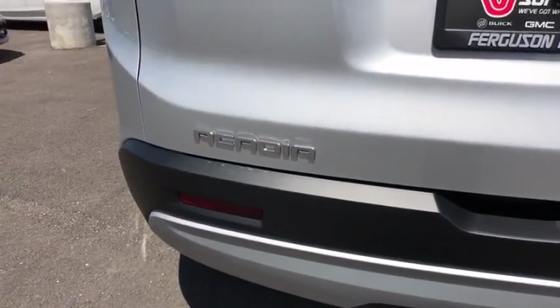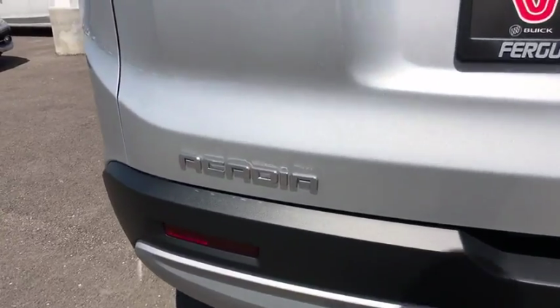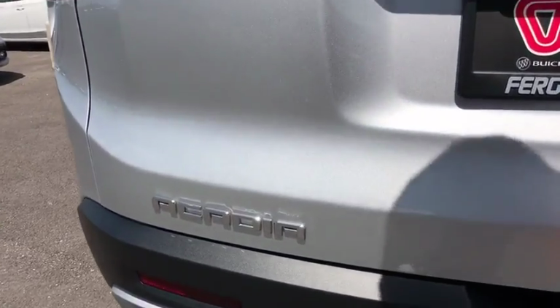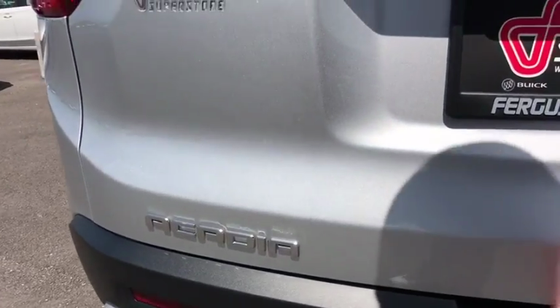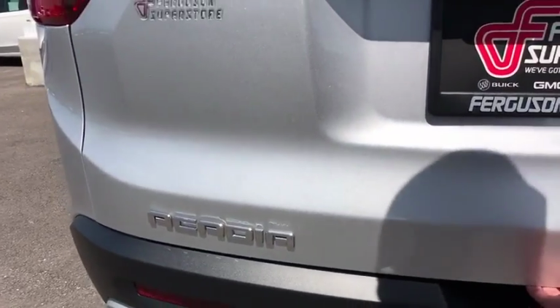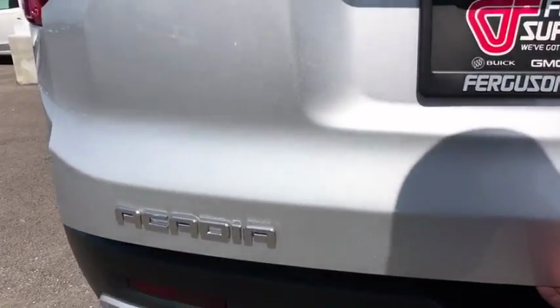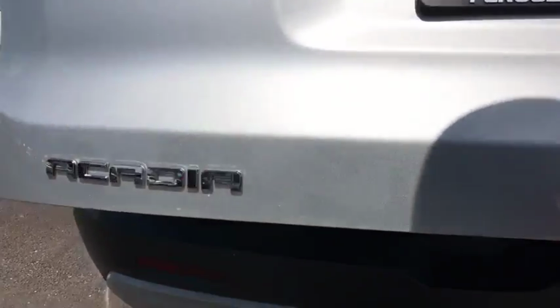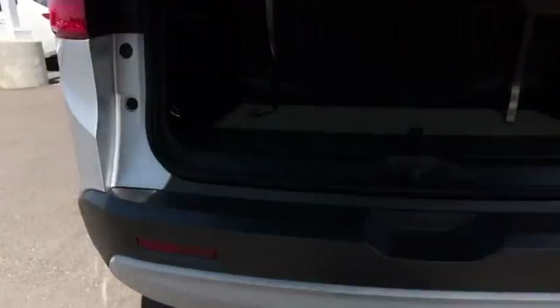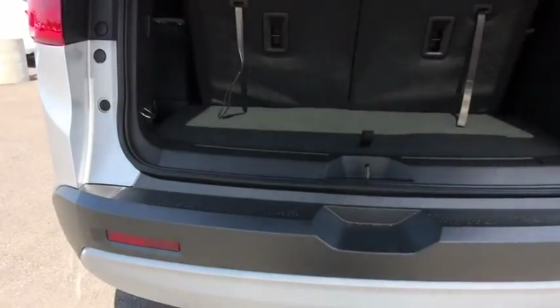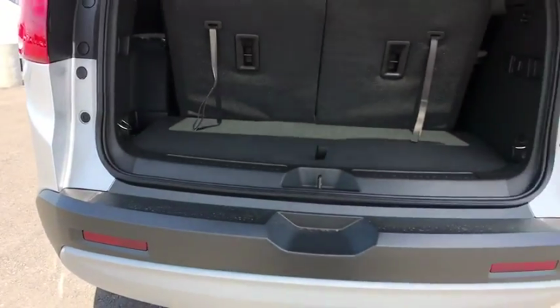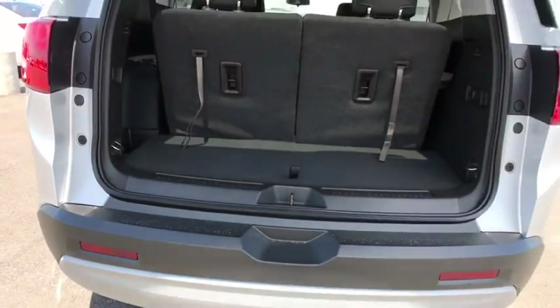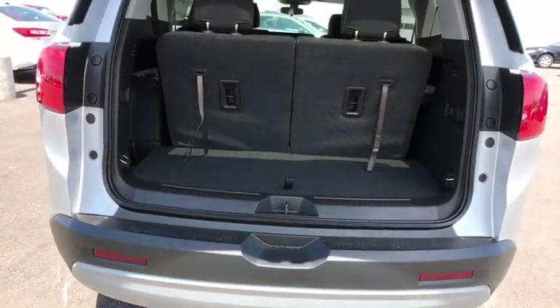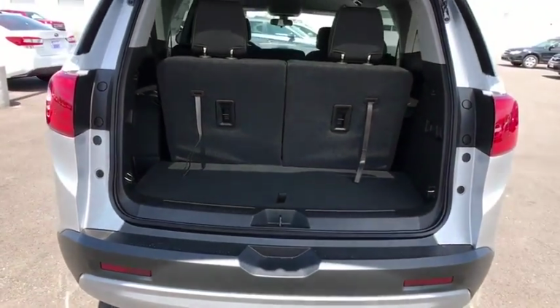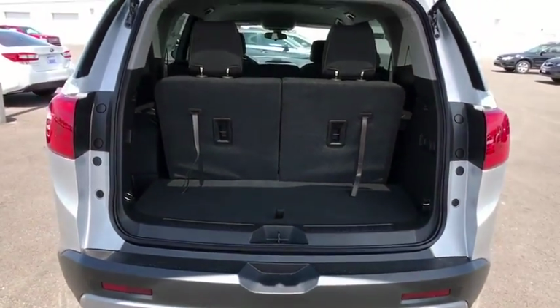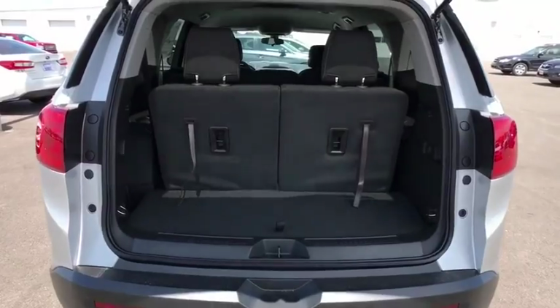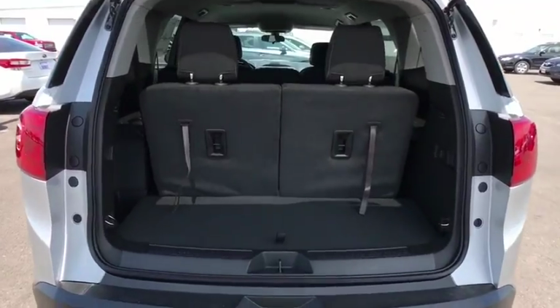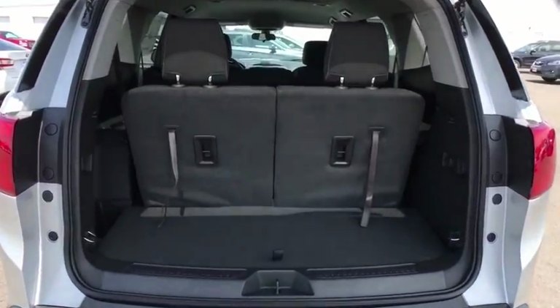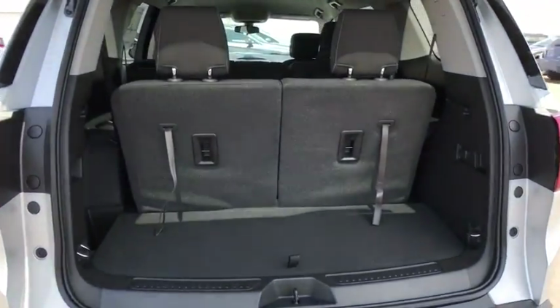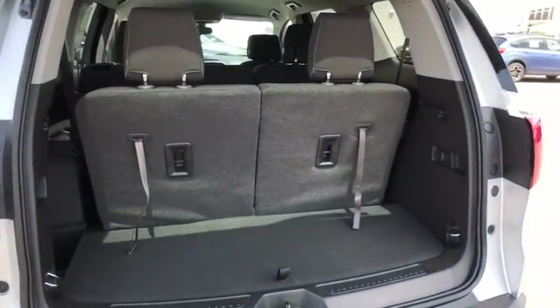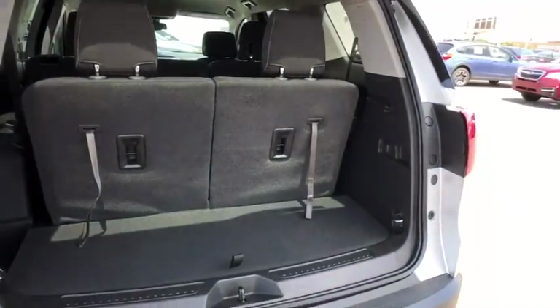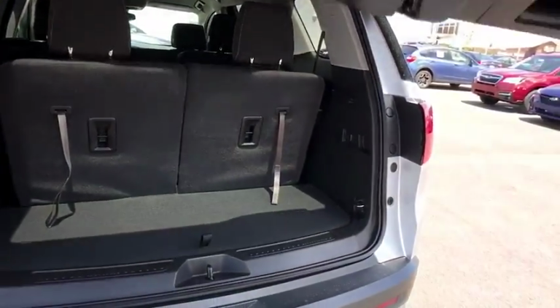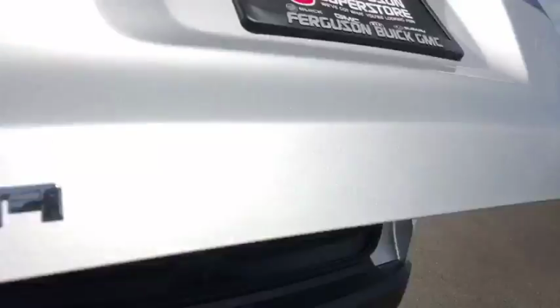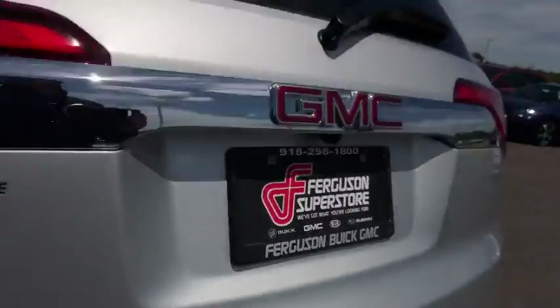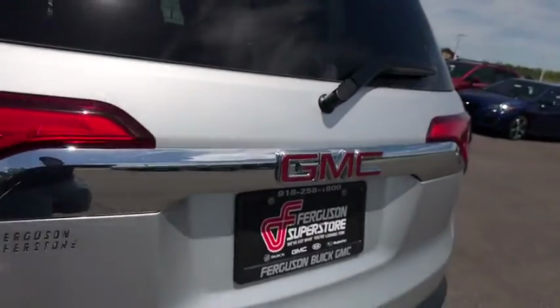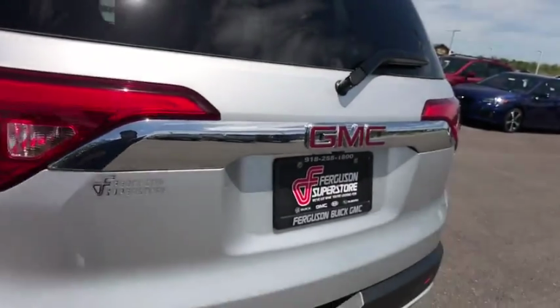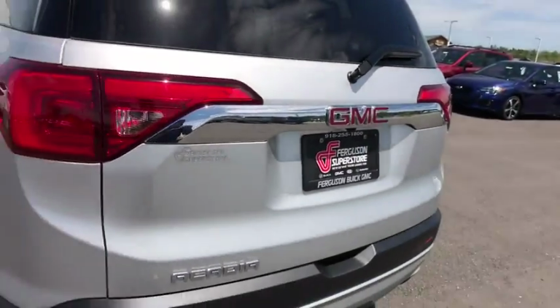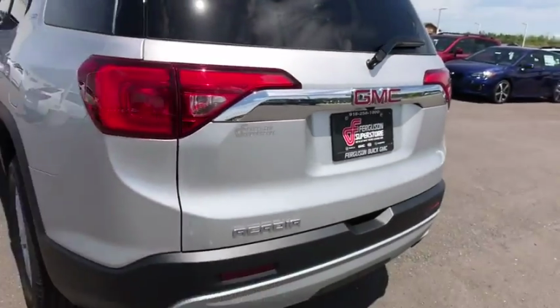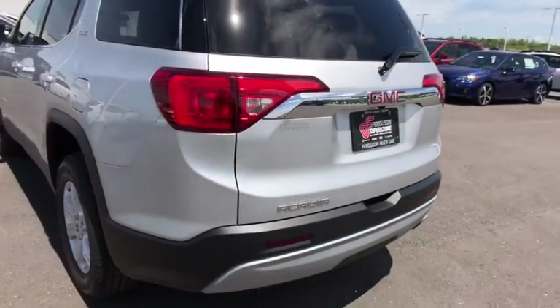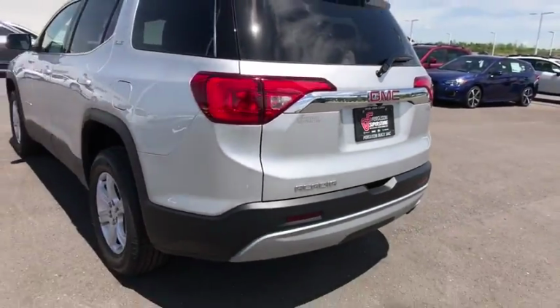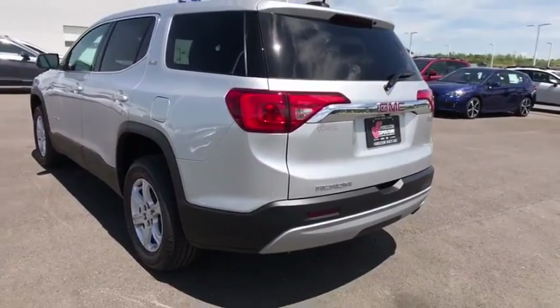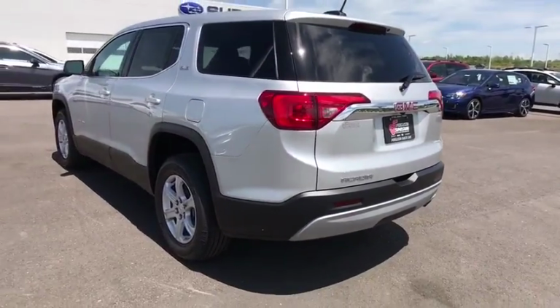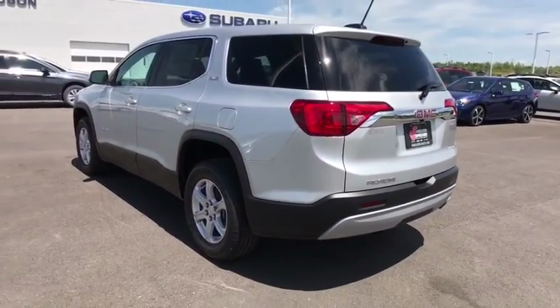Keyless entry, steering wheel audio control, backup camera, anti-lock braking system, Bluetooth, leather-wrapped steering wheel, adjustable steering wheel, keyless start.